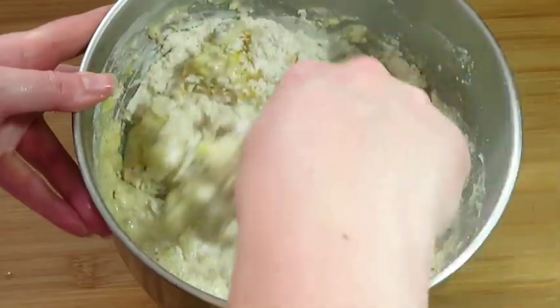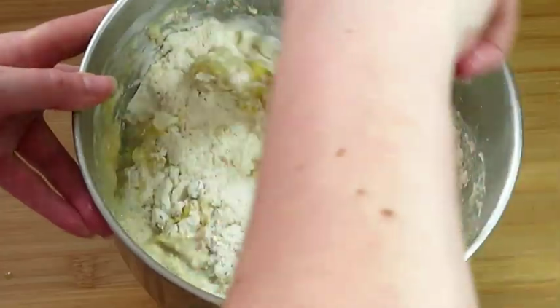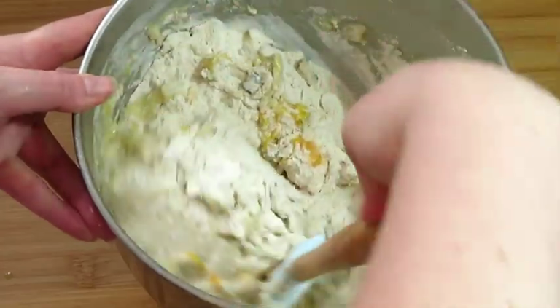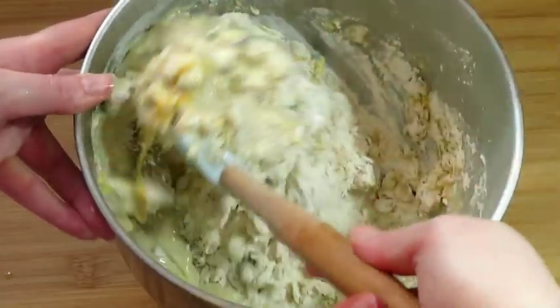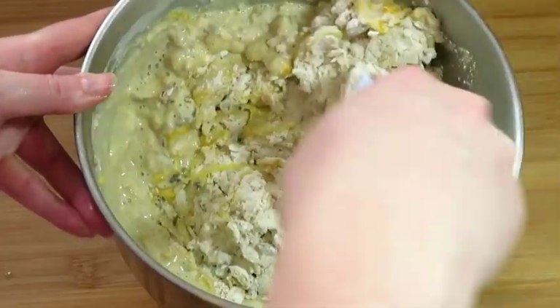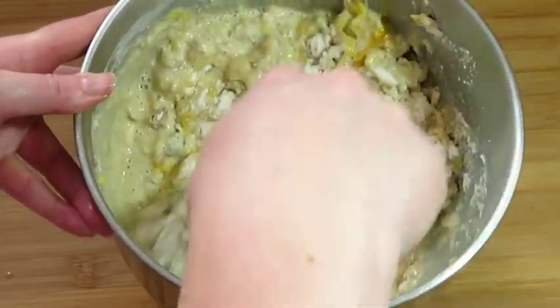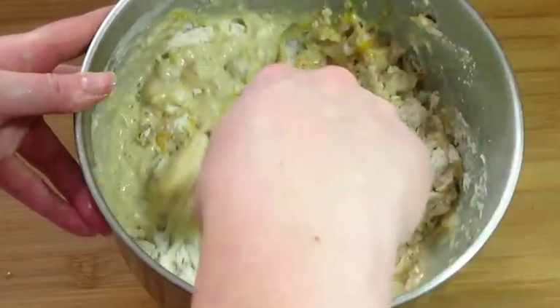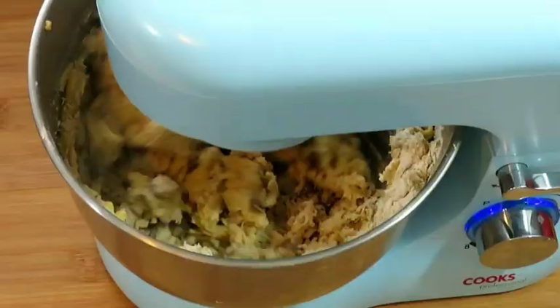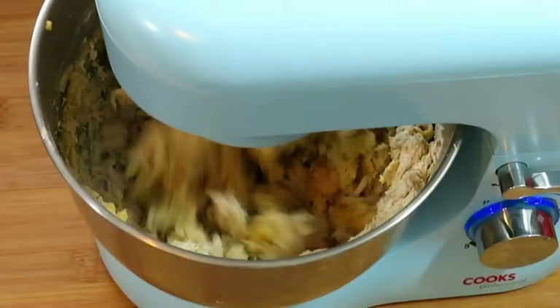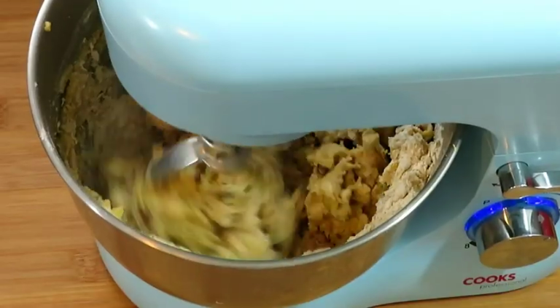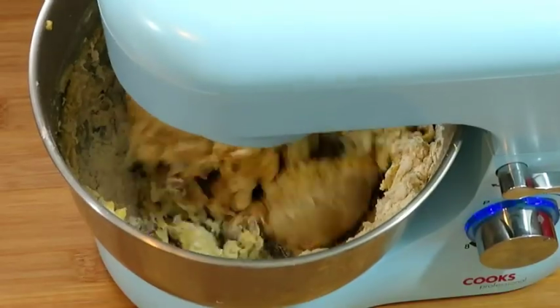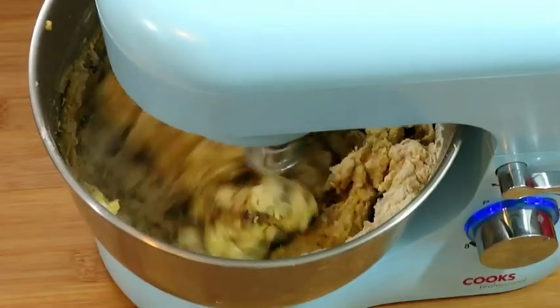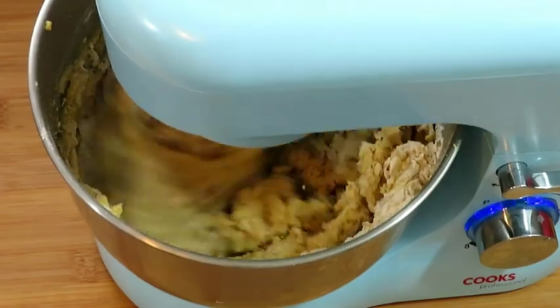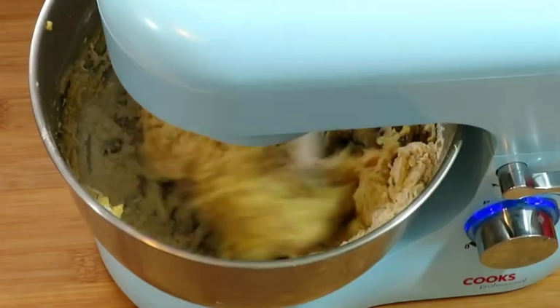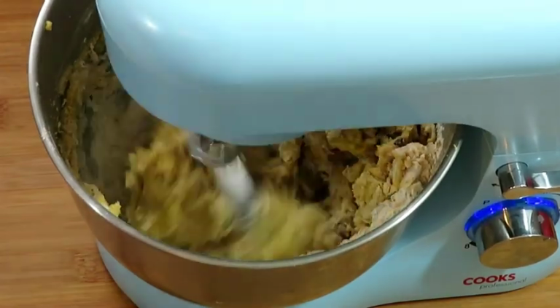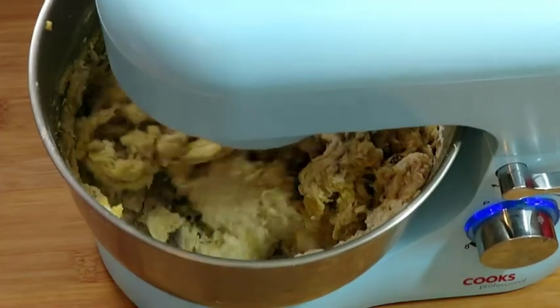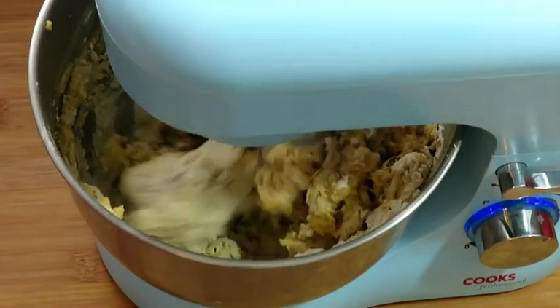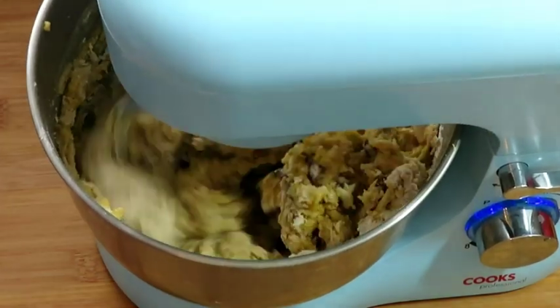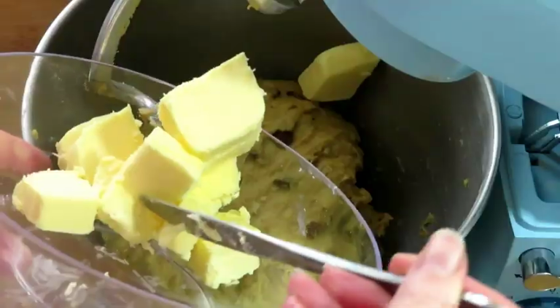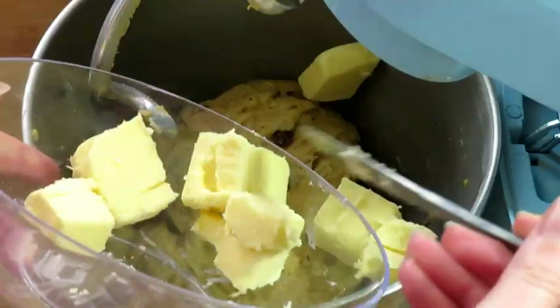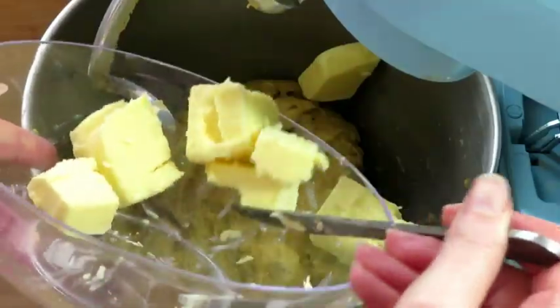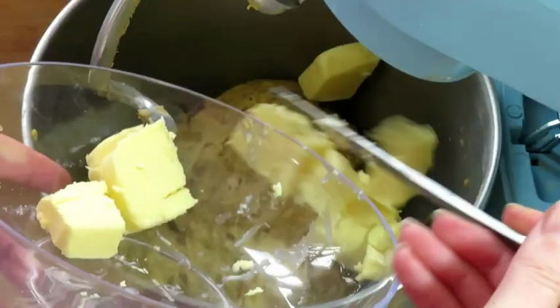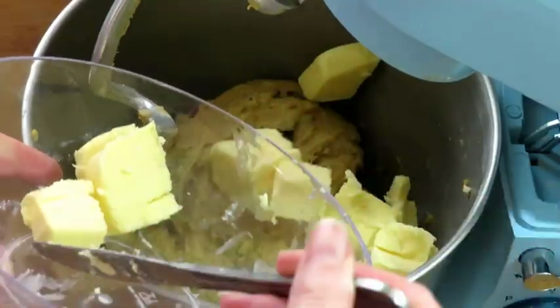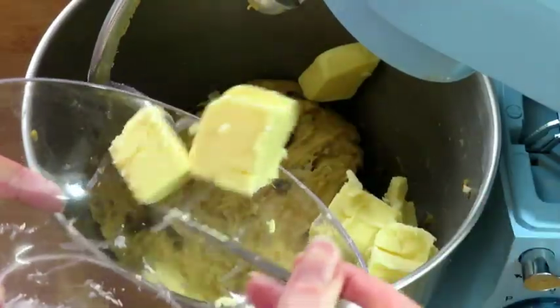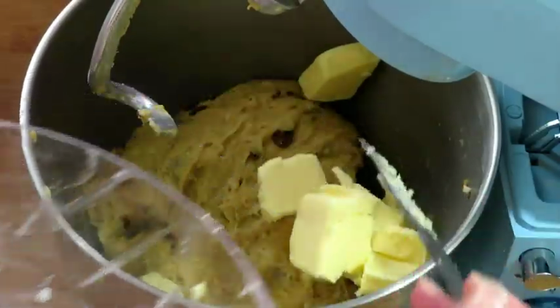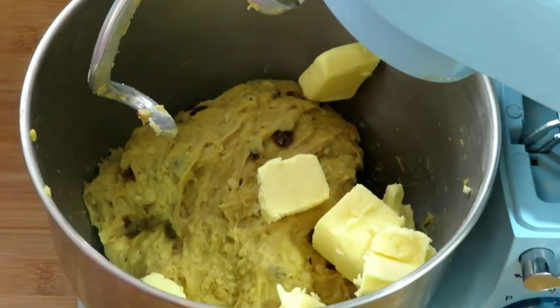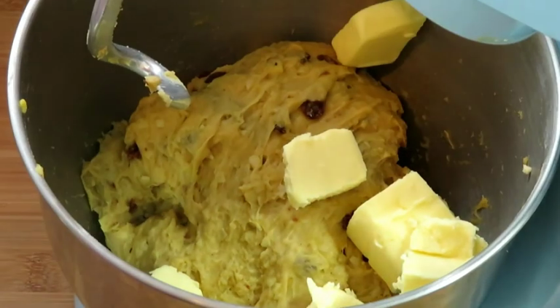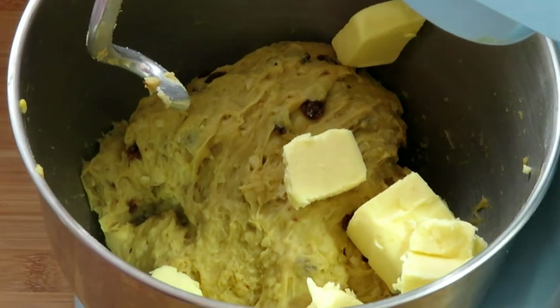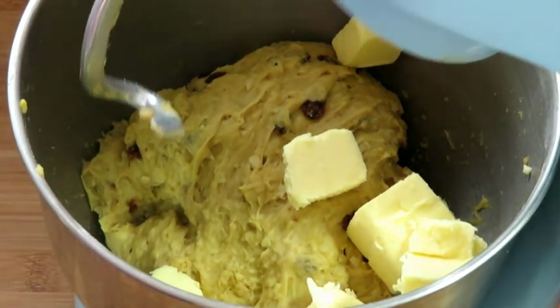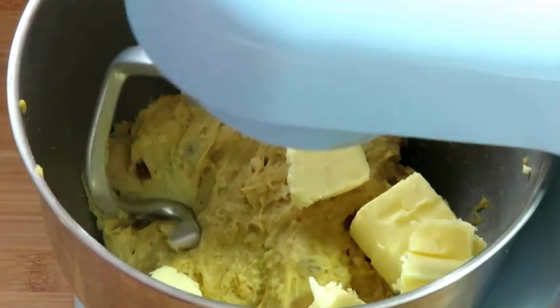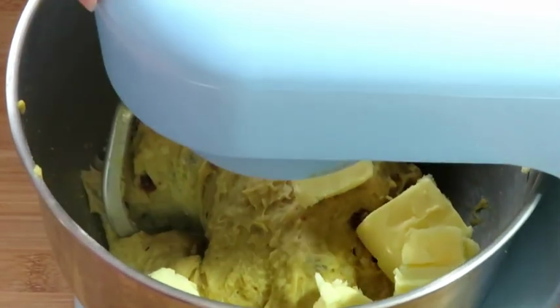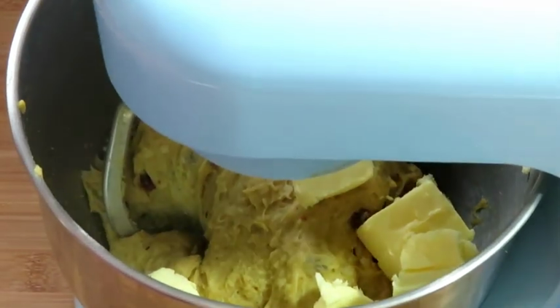Knead the dough until it is smooth — you can use a wooden spoon or a food mixer. Then add 140 grams of butter softened at room temperature and continue kneading until incorporated.